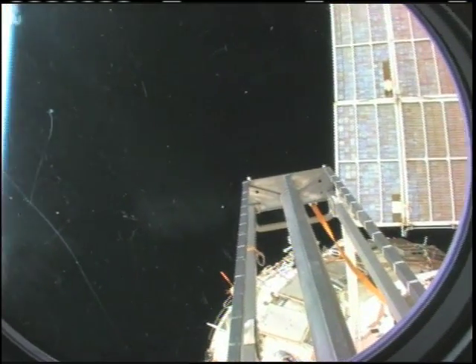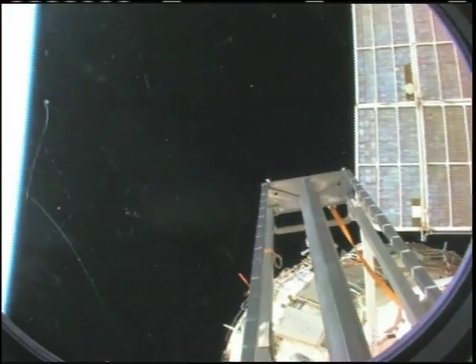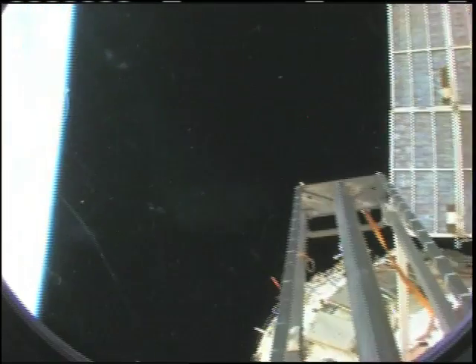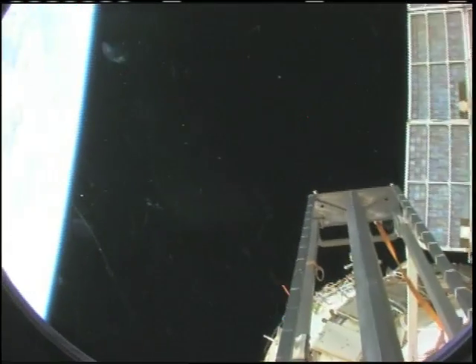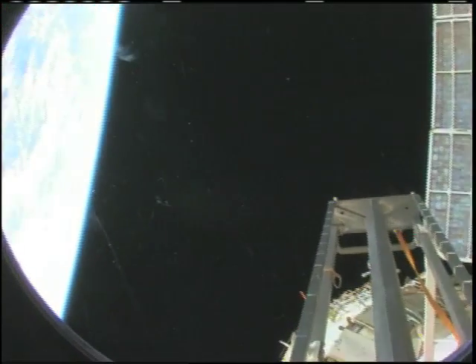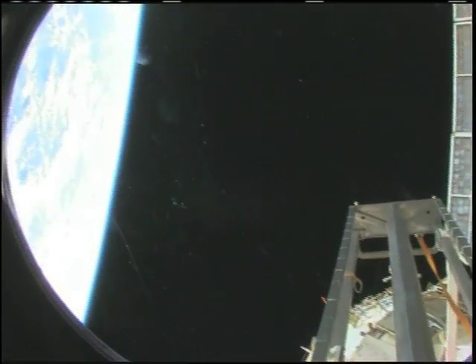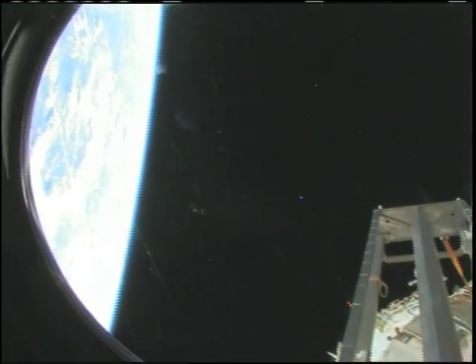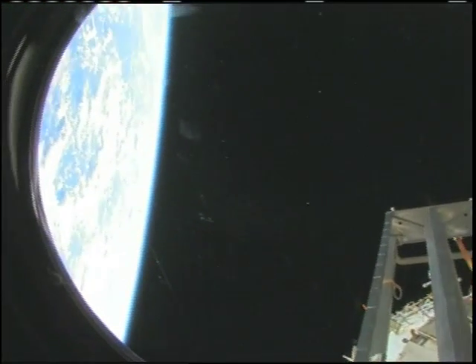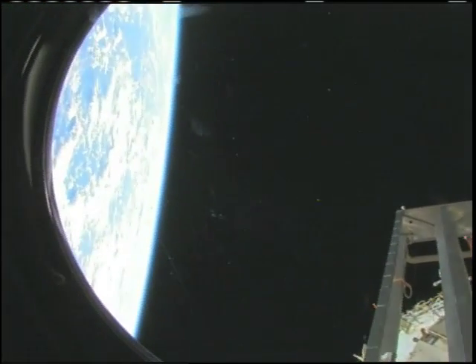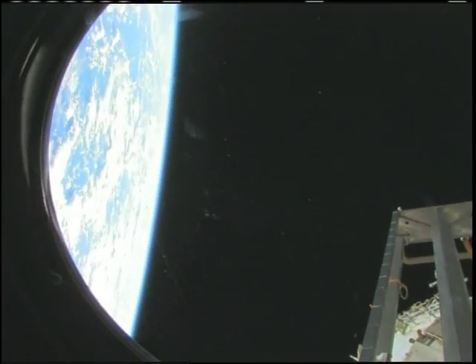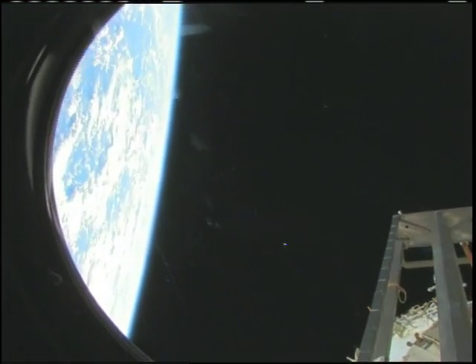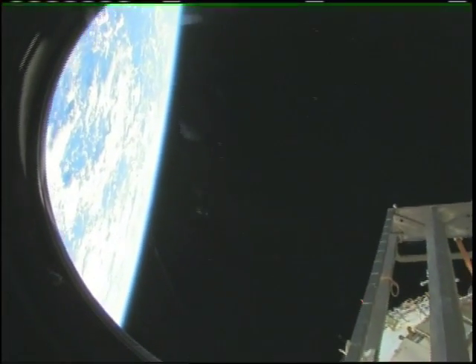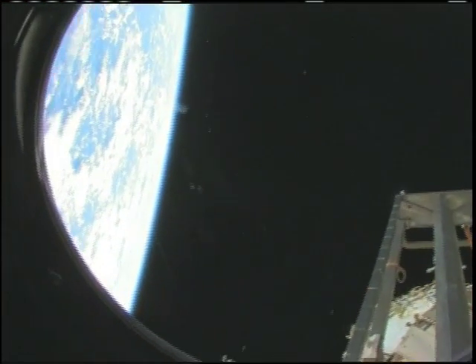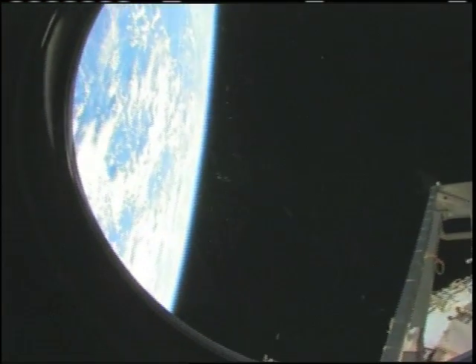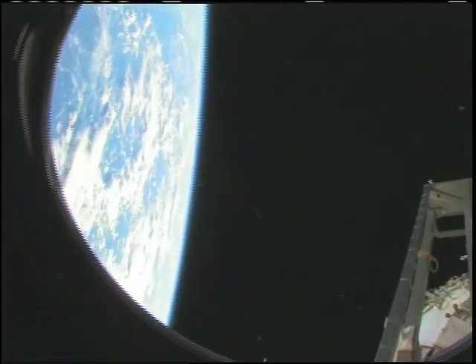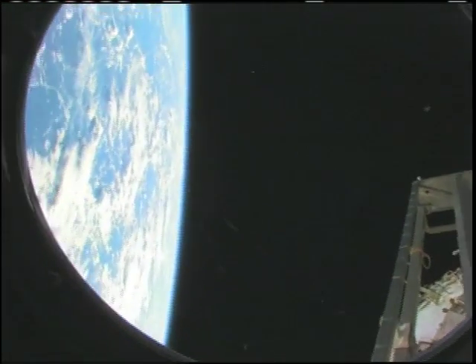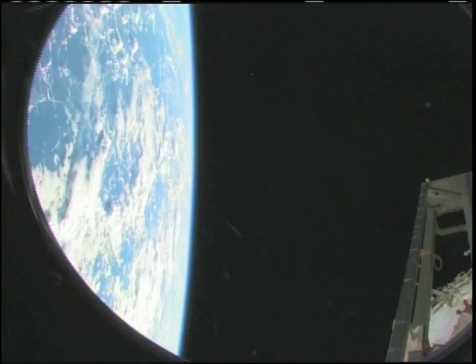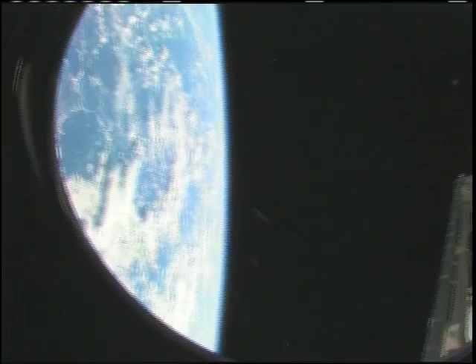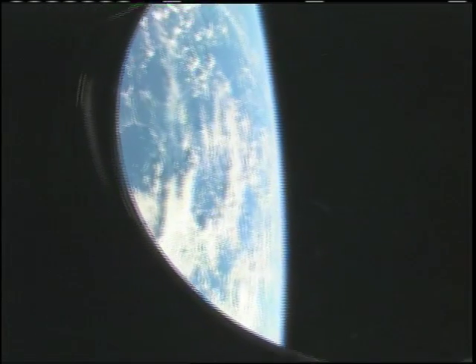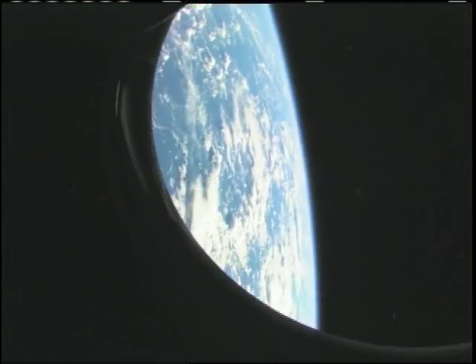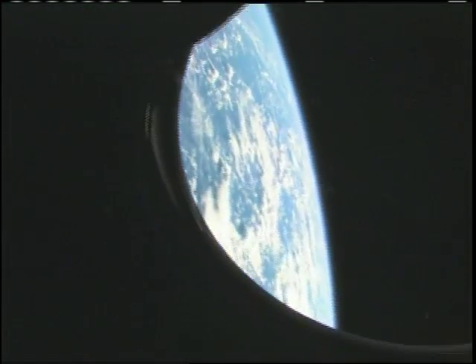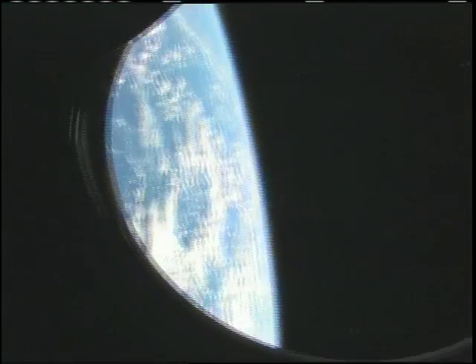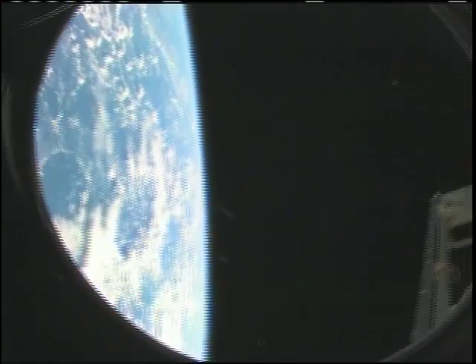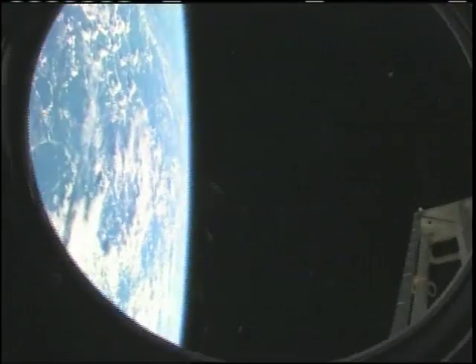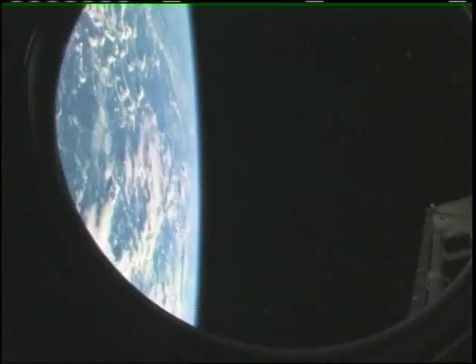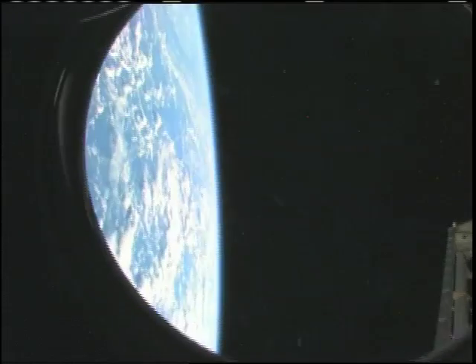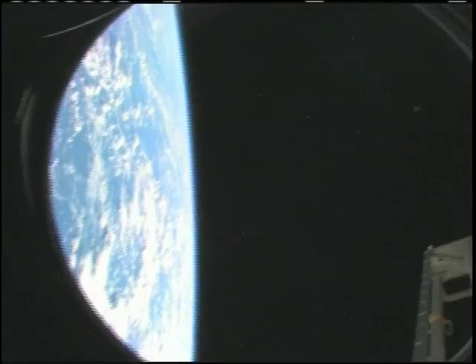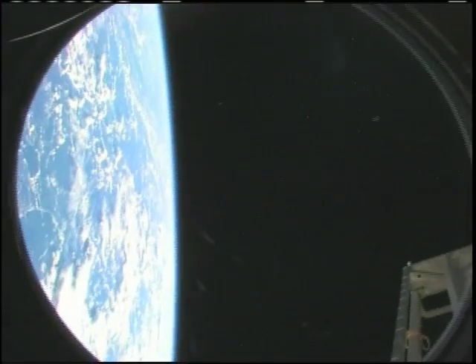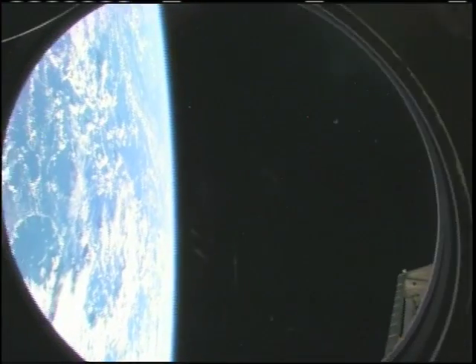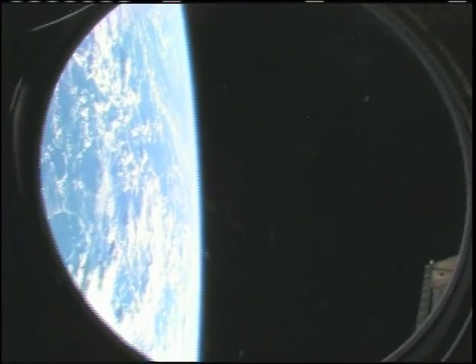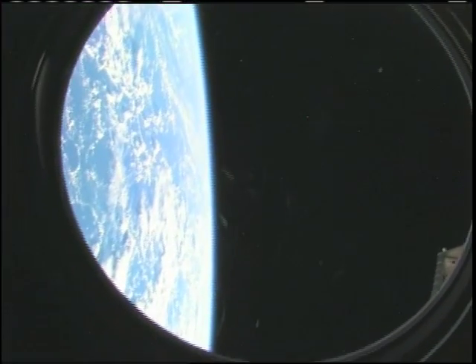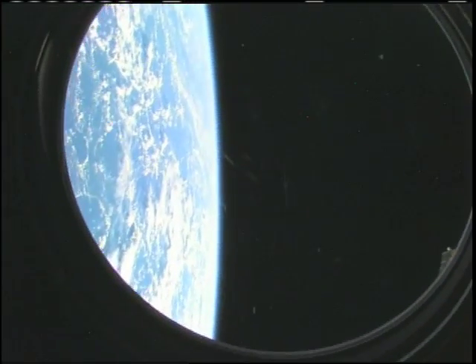Zvezda. And looking at also our beautiful planet Earth. Let's see if we can get a nice little view here of Earth.